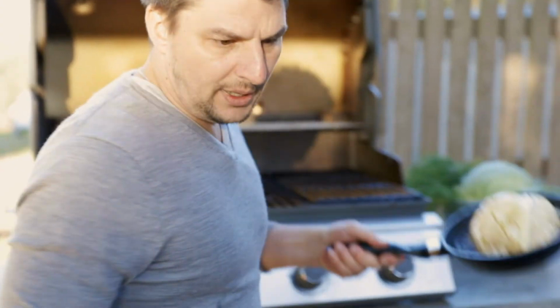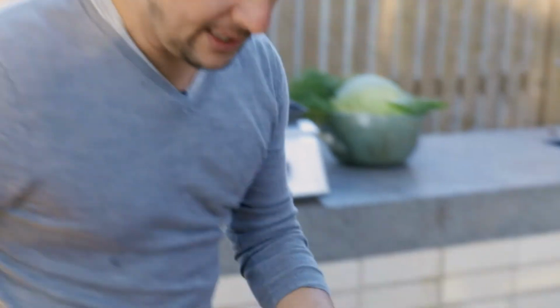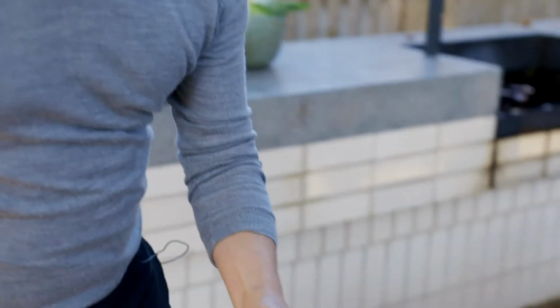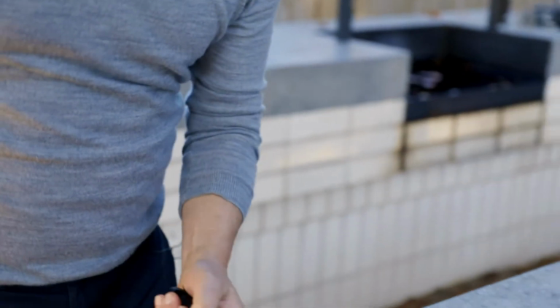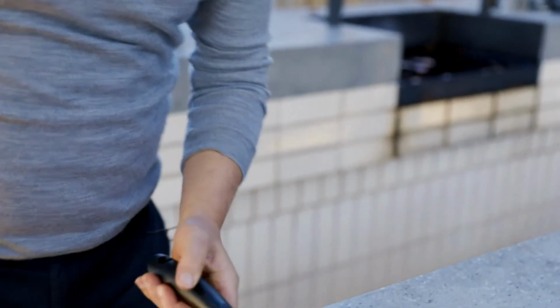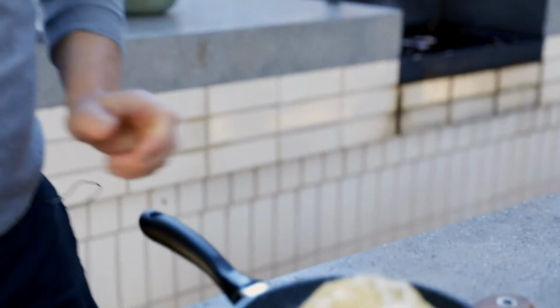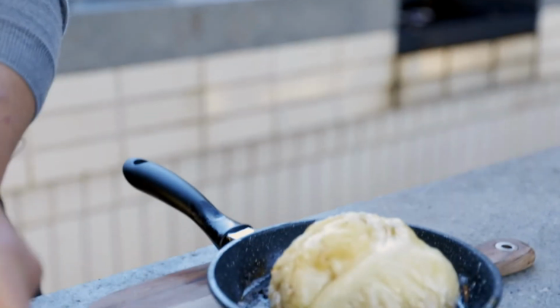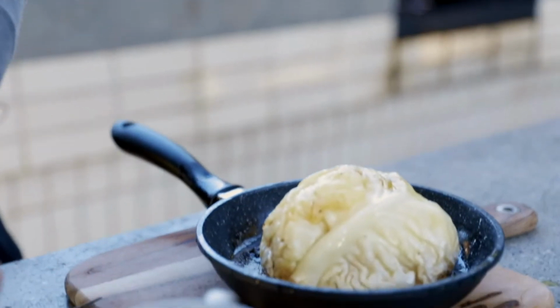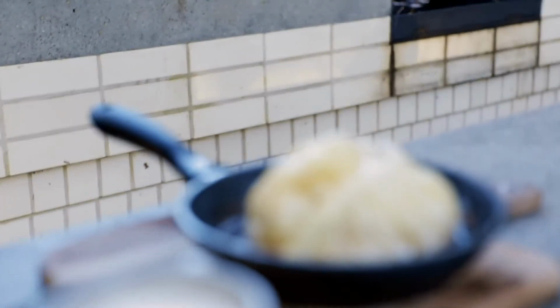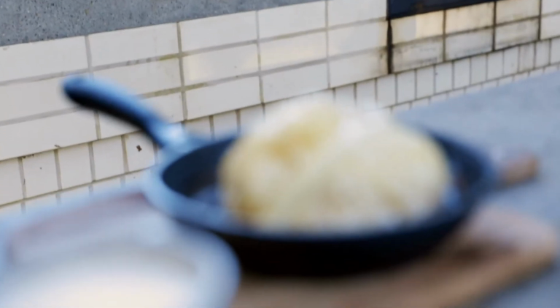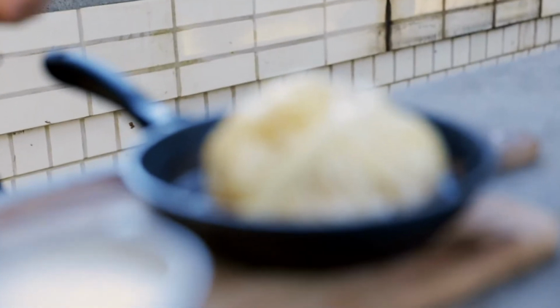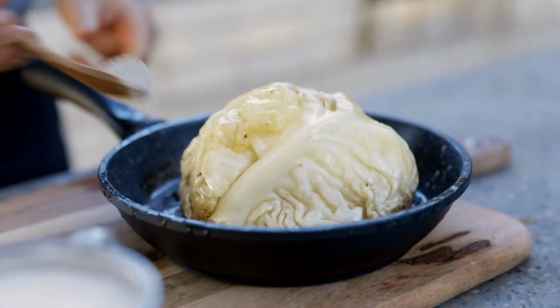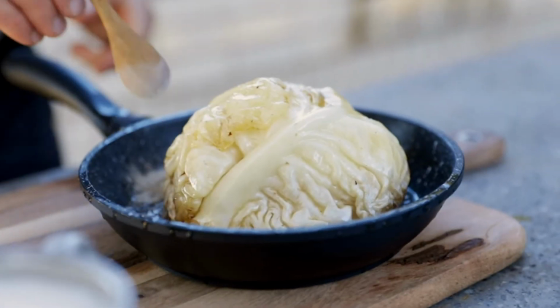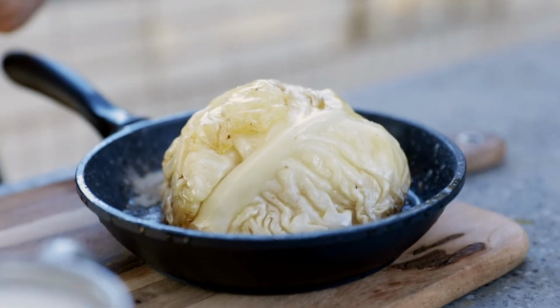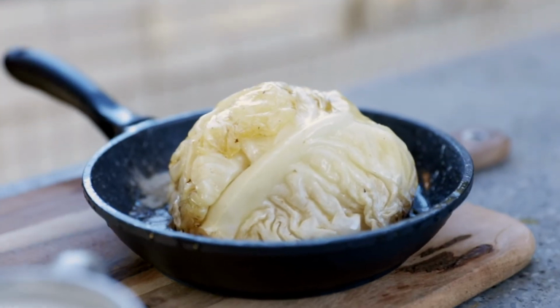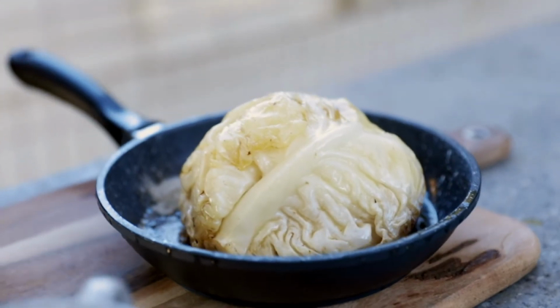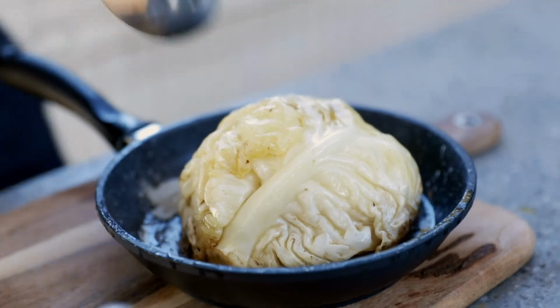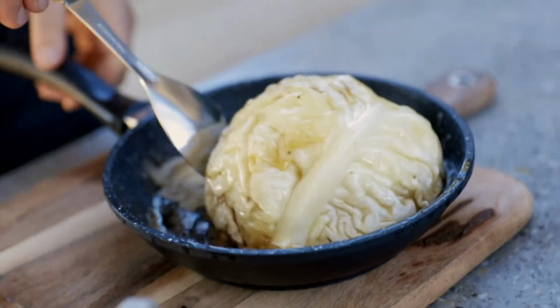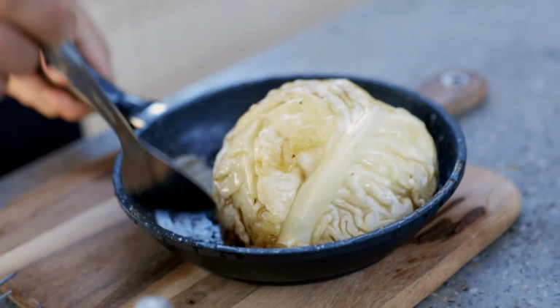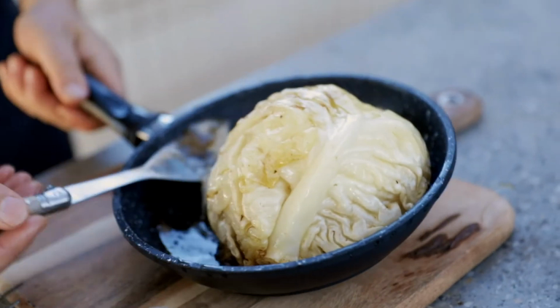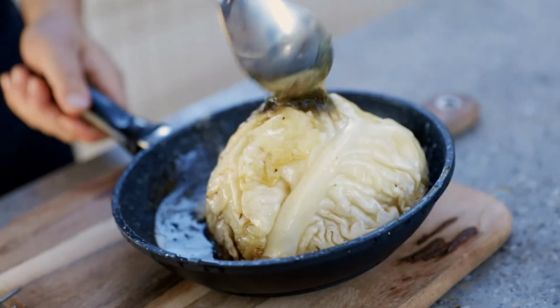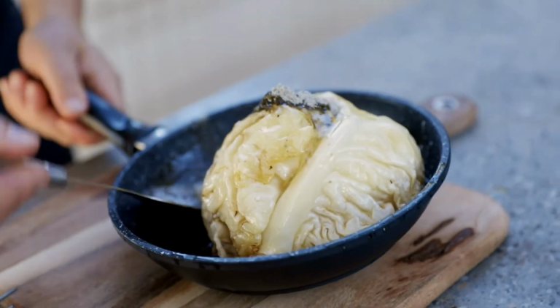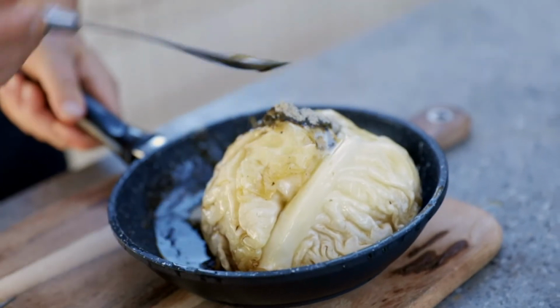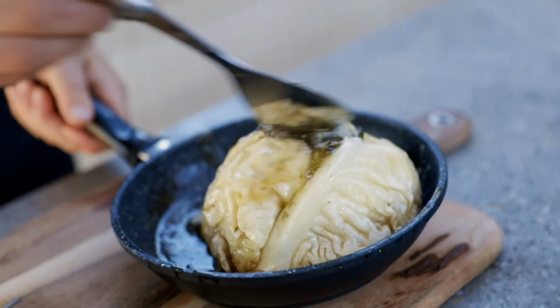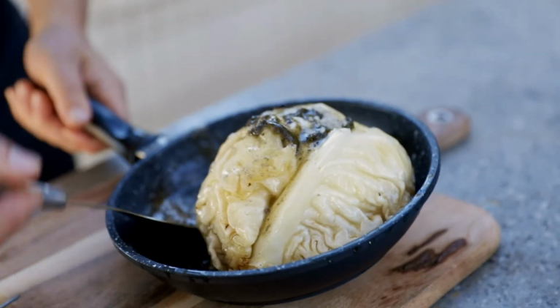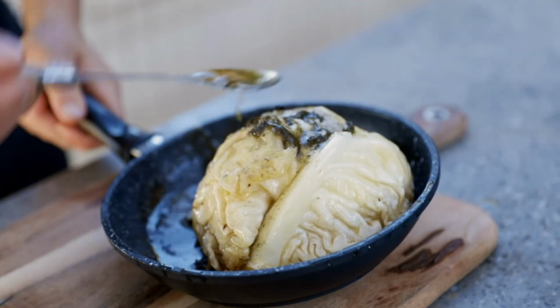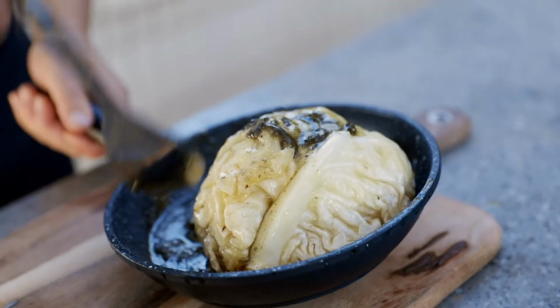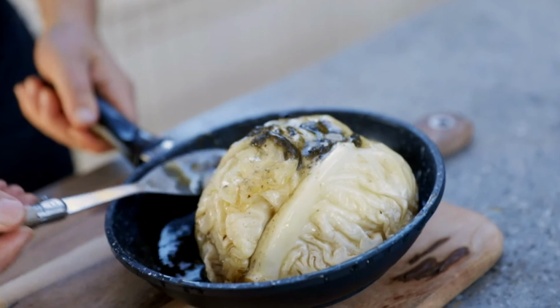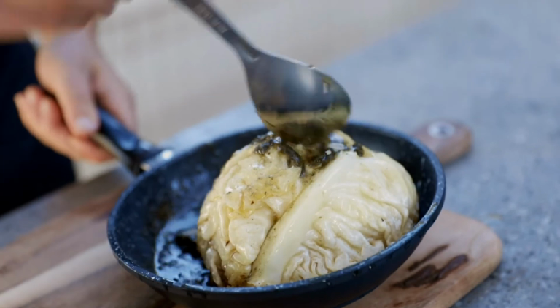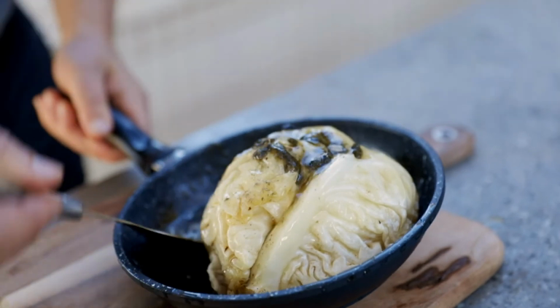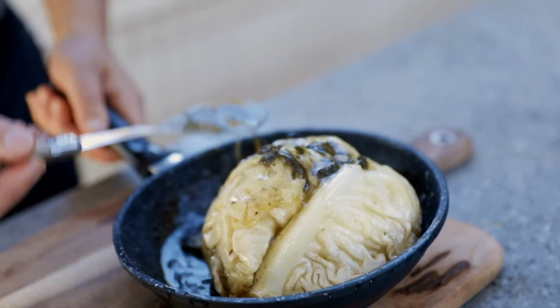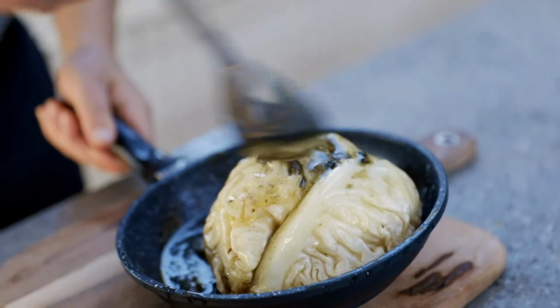The cabbage is now cooked. I'm going to add one teaspoon of nori powder and then continue to baste, making sure that butter is really going all over the cabbage.